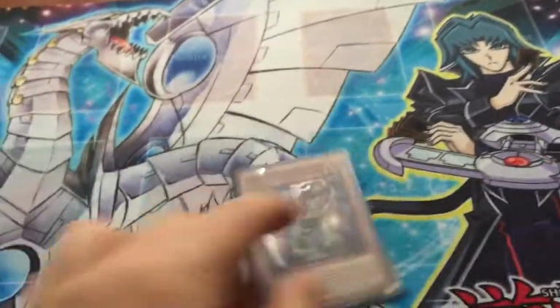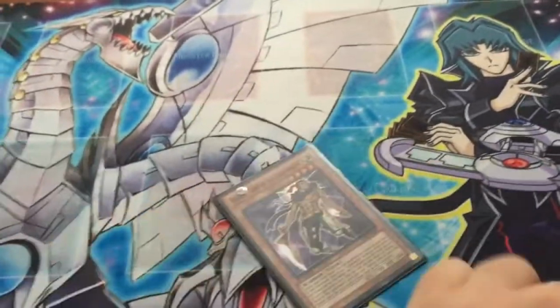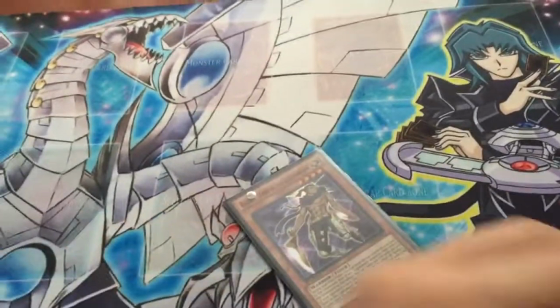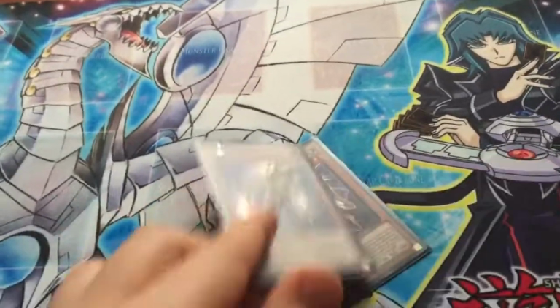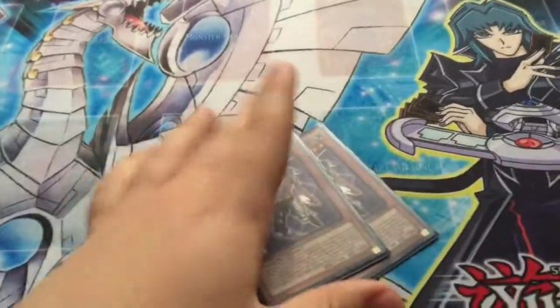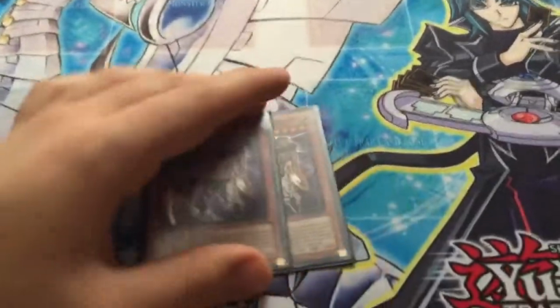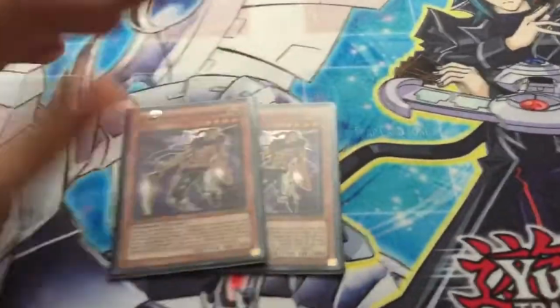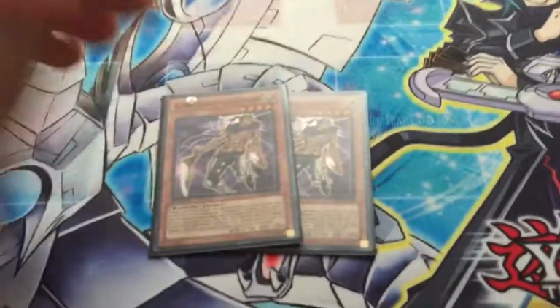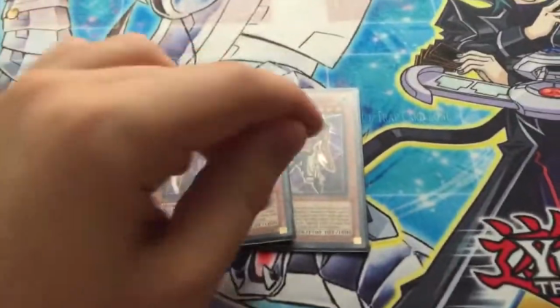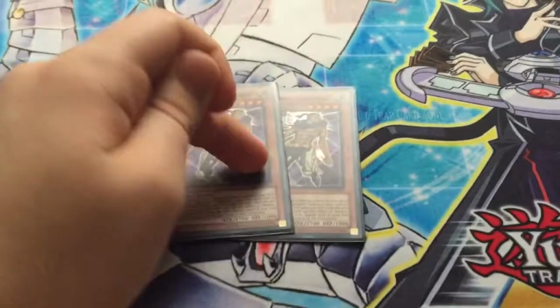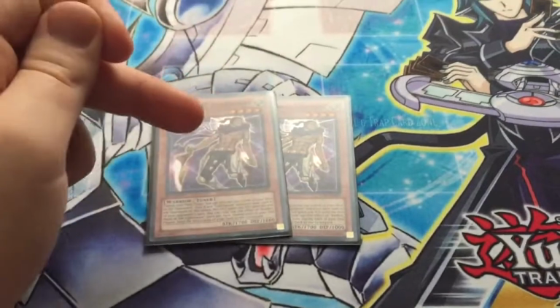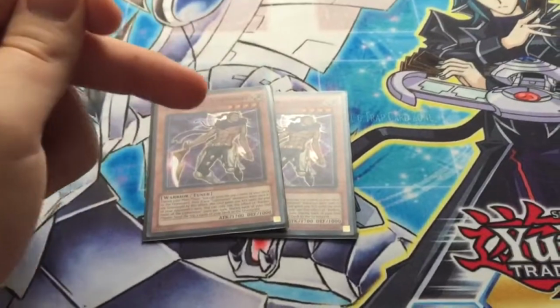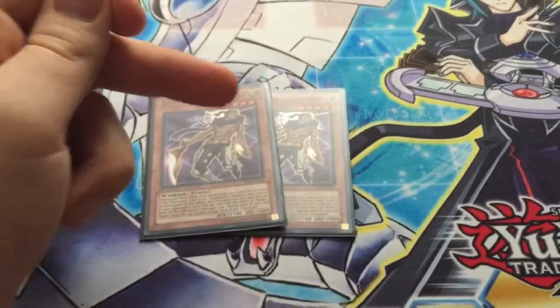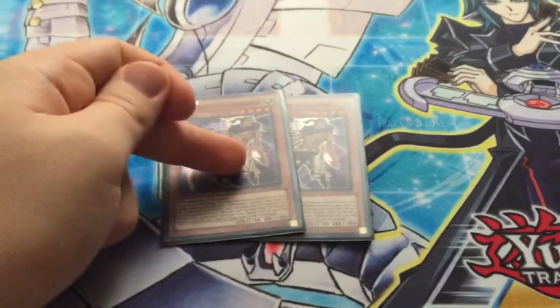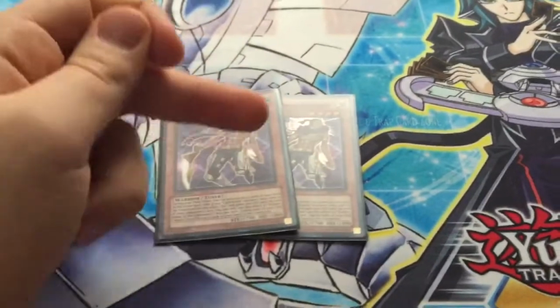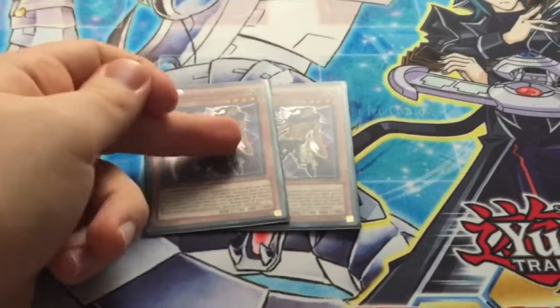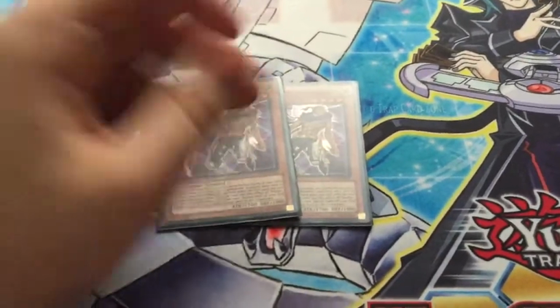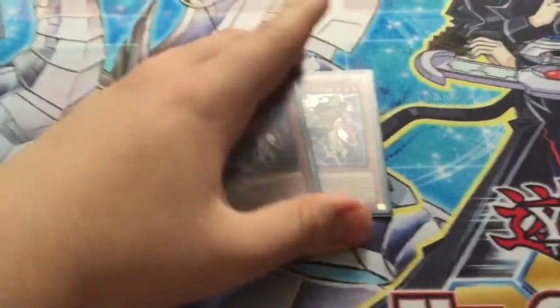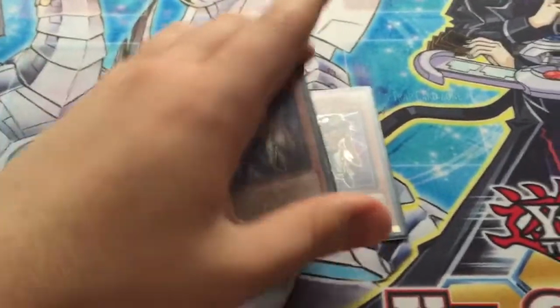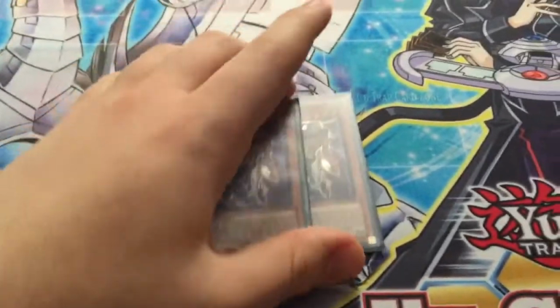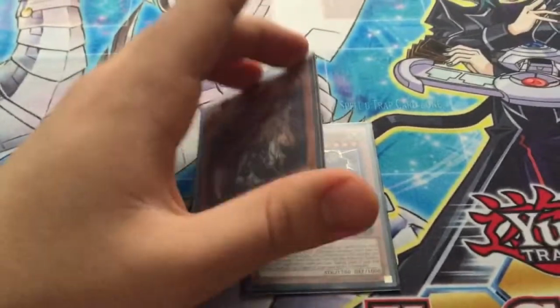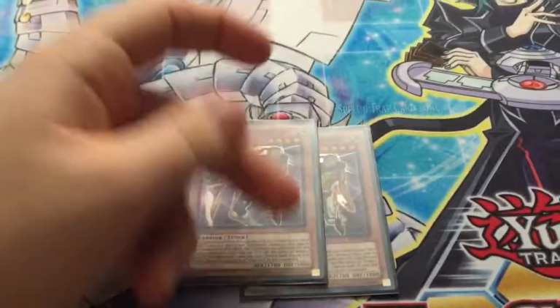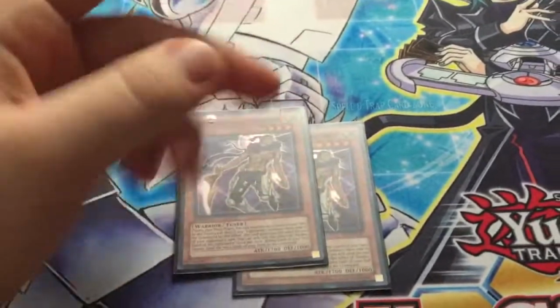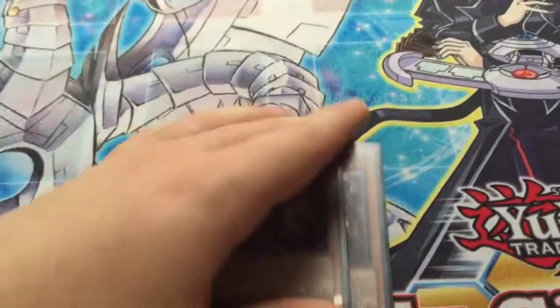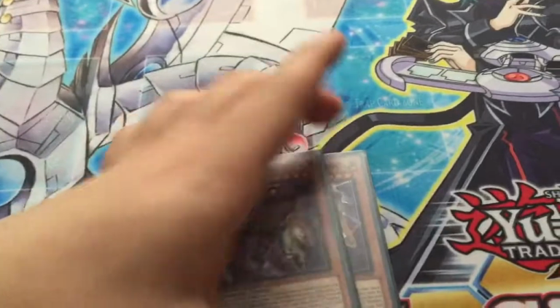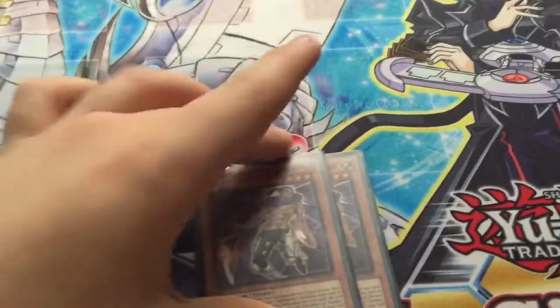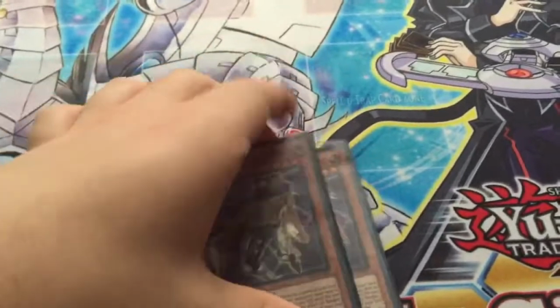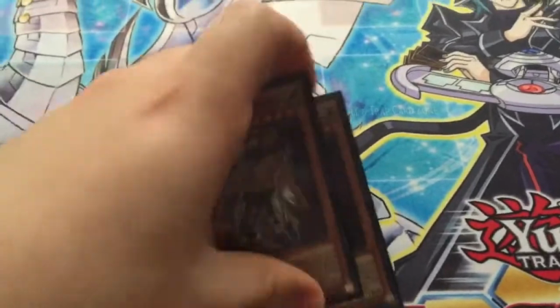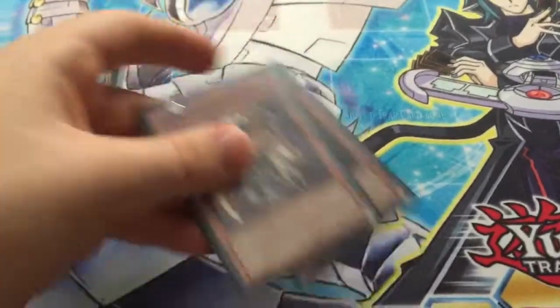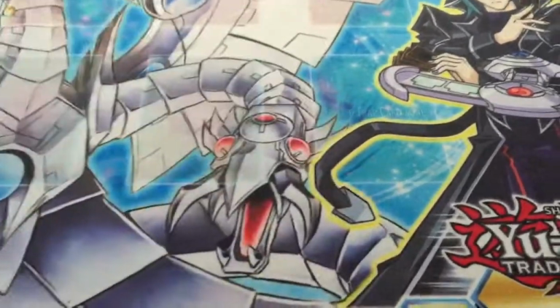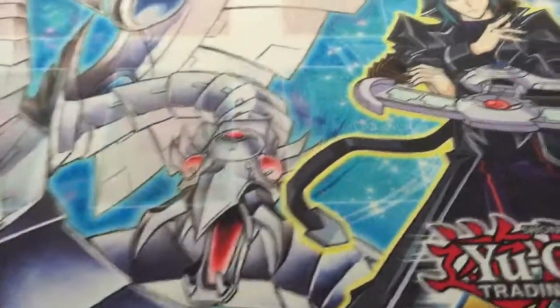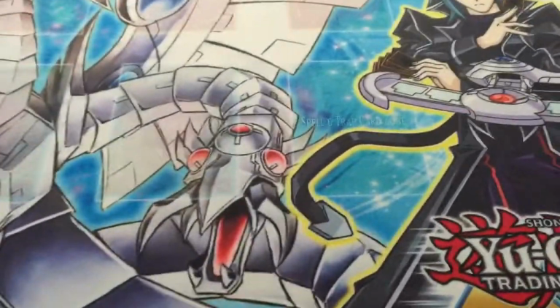2 Raiden — mill power, obviously. Mill 2 at the start, mill 2 at end phase, 4 total. He can go up to 1900. He's a Tuner and opens up Synchro plays.